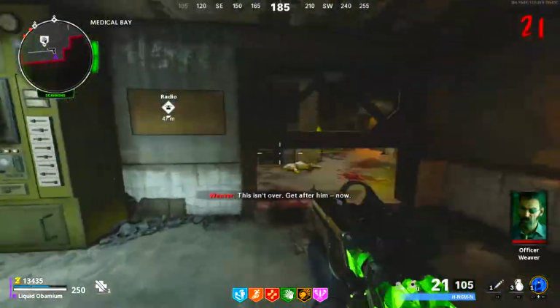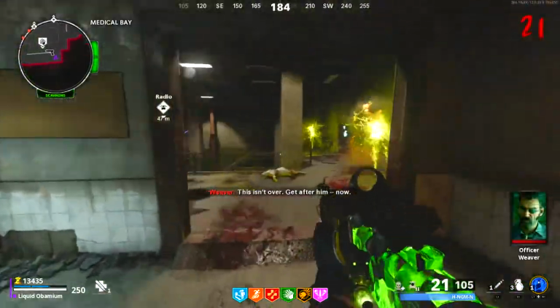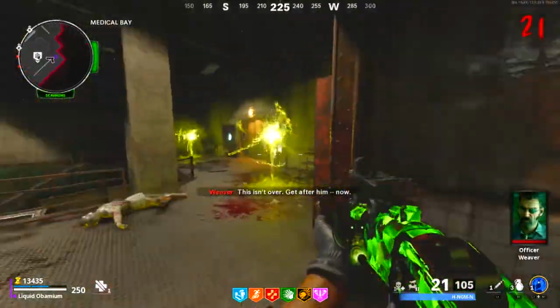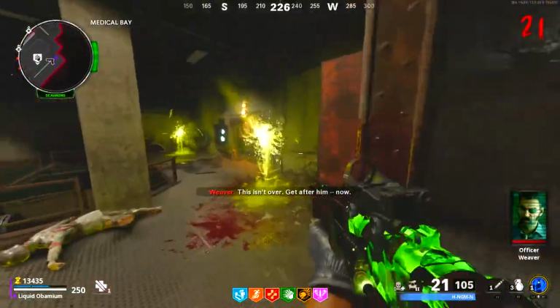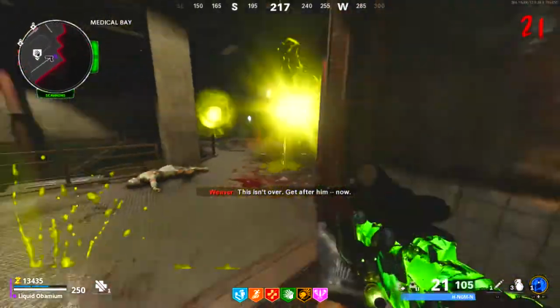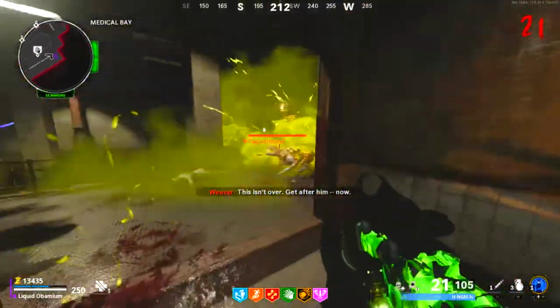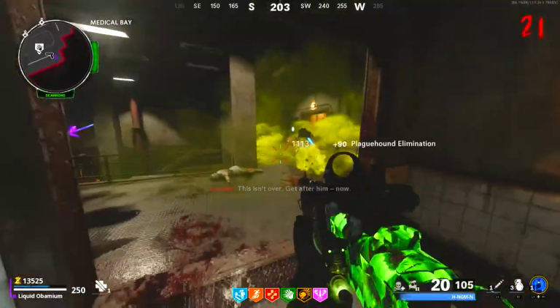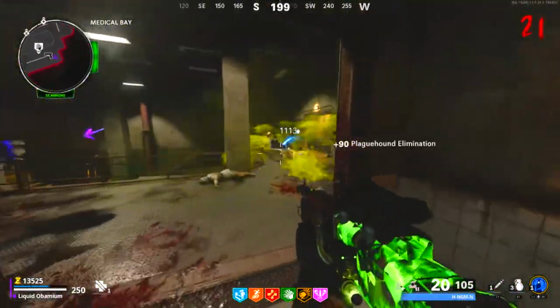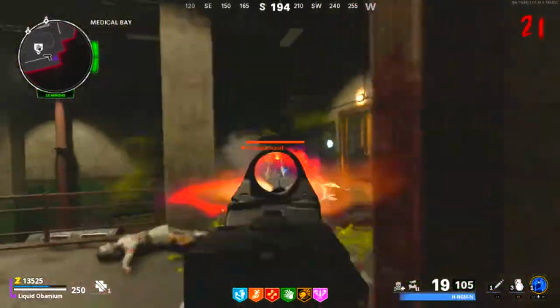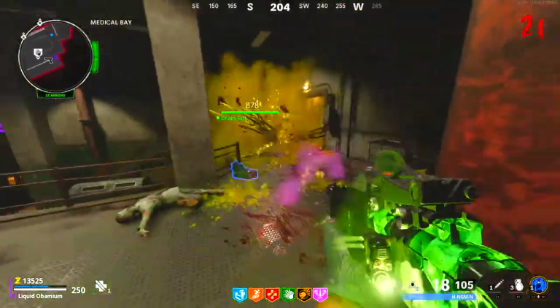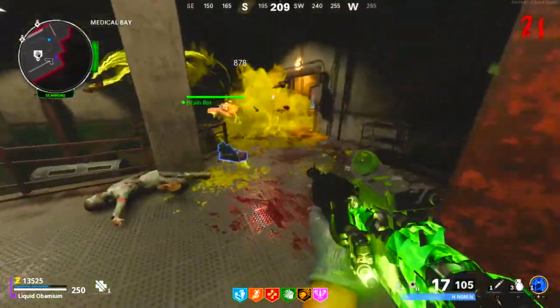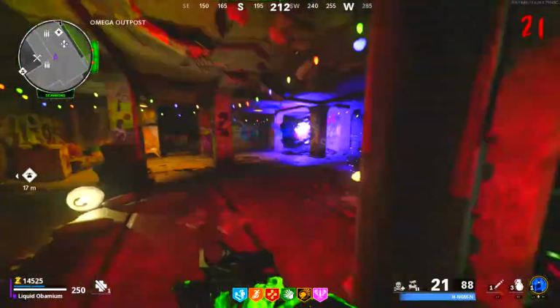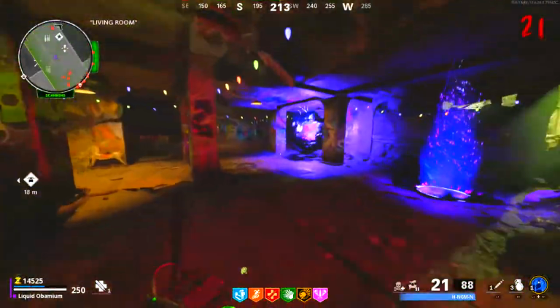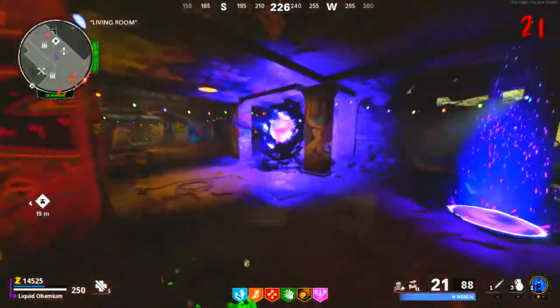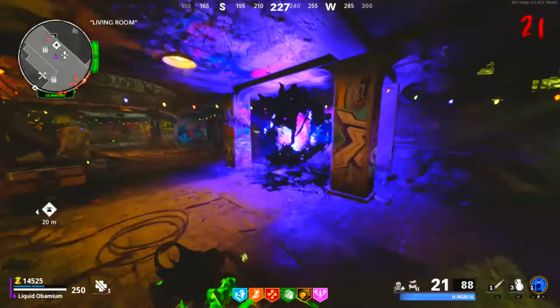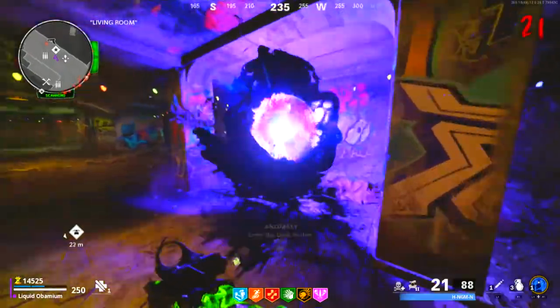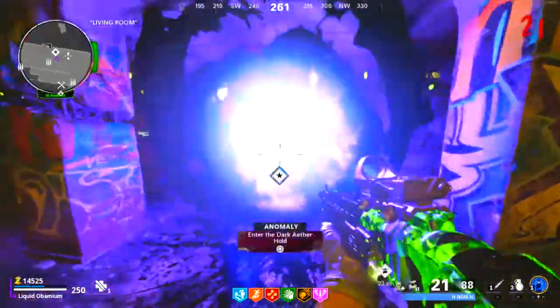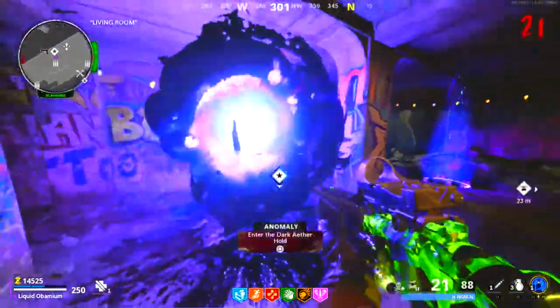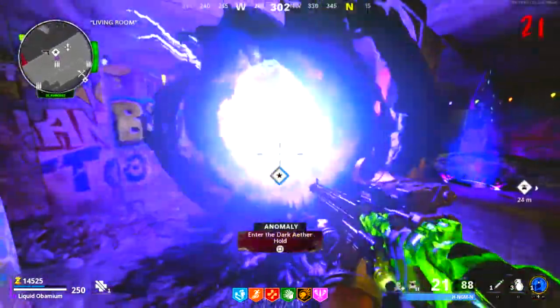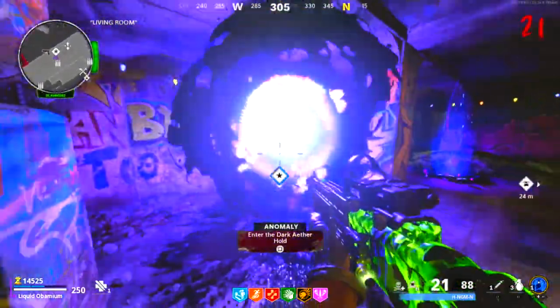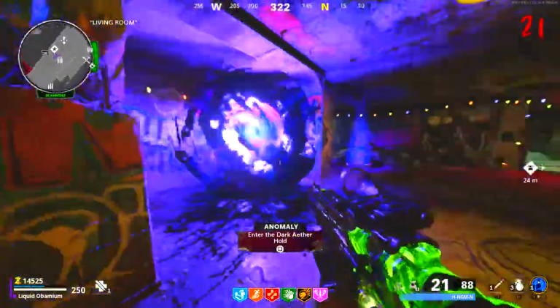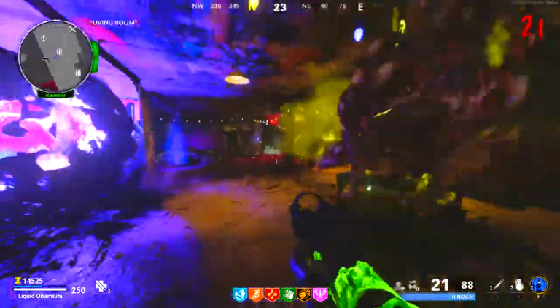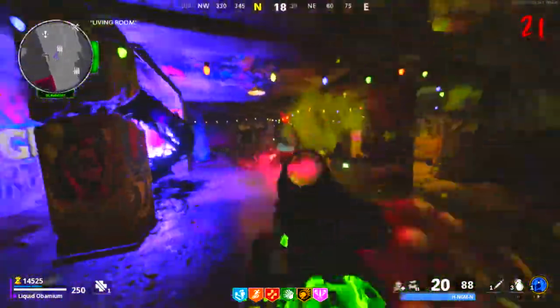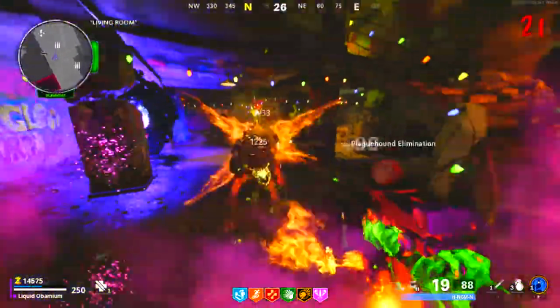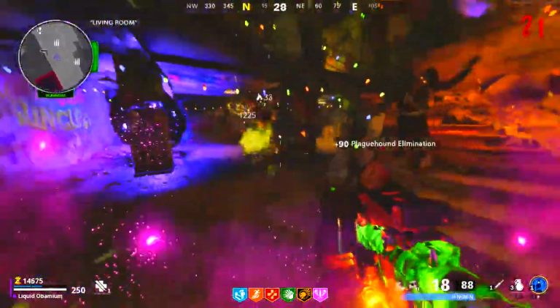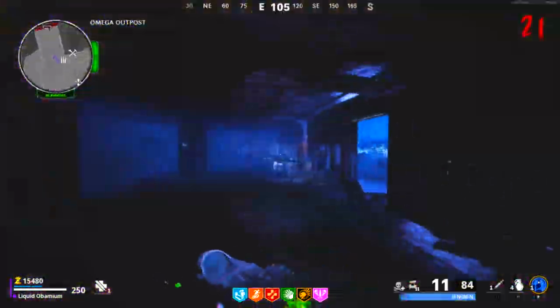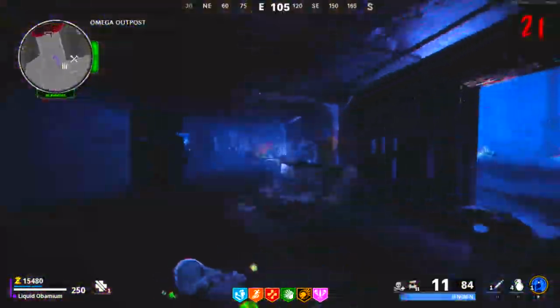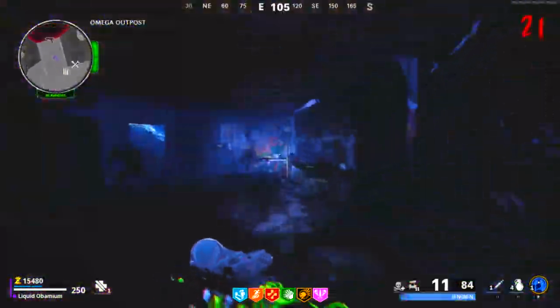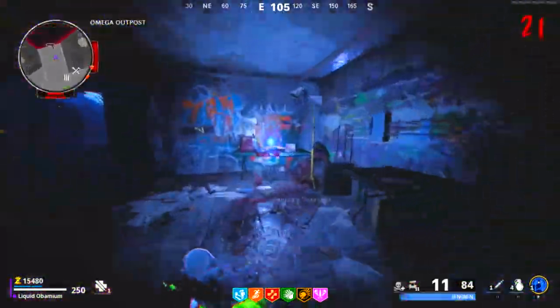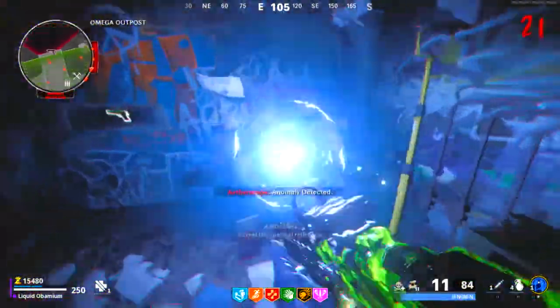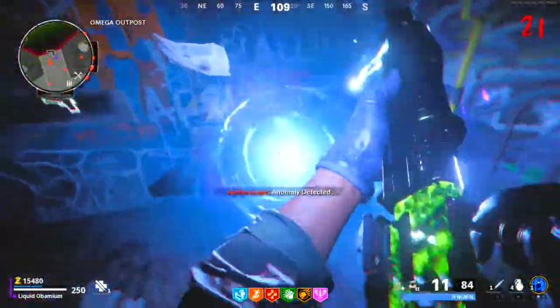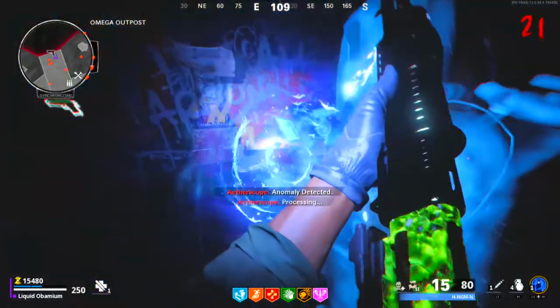Be careful — when the quotes end a ton of enemies will spawn. Next, head up to Noct and enter dark aether mode through this portal. Come to this corner and interact with the wisp.